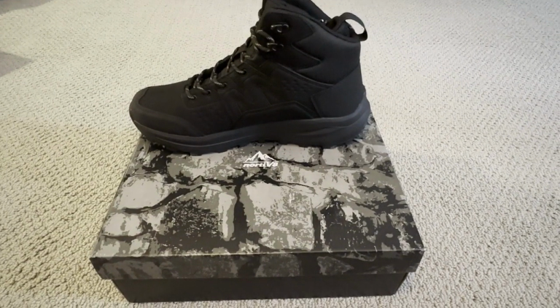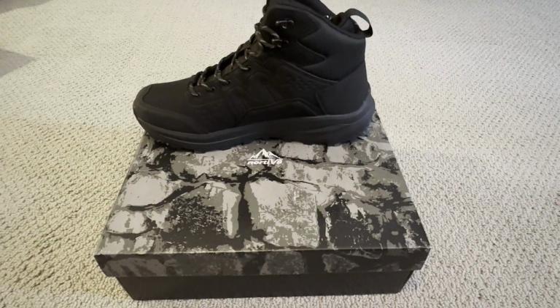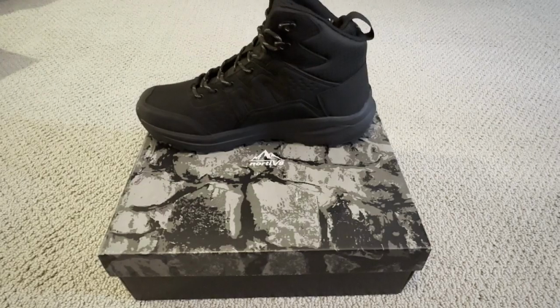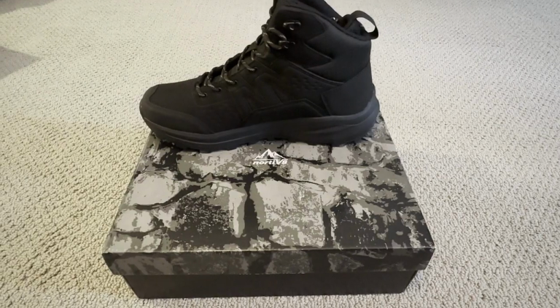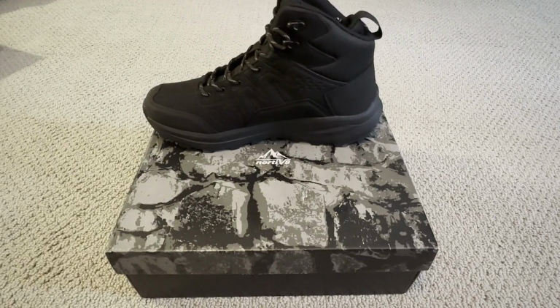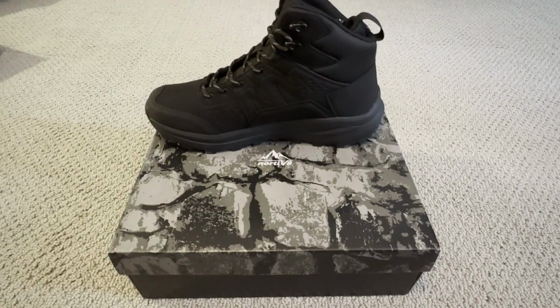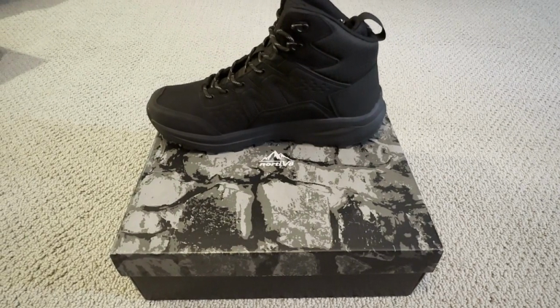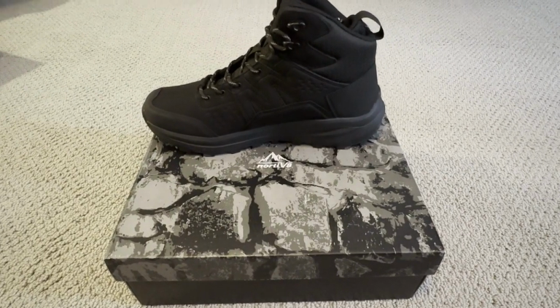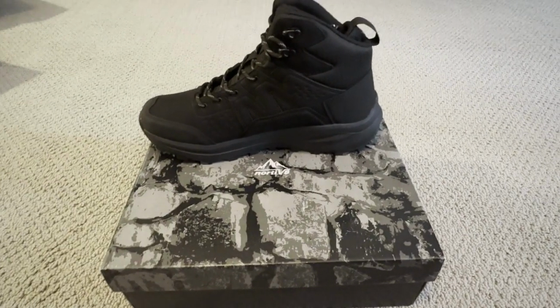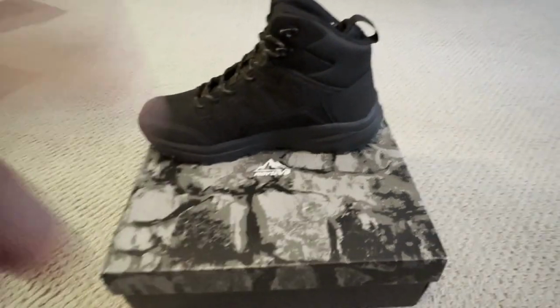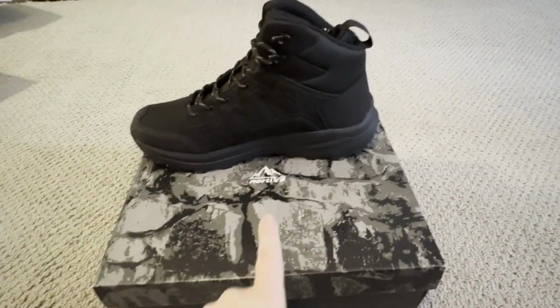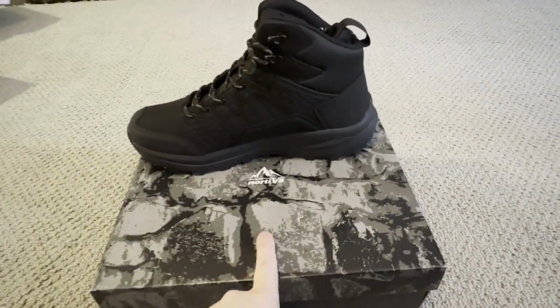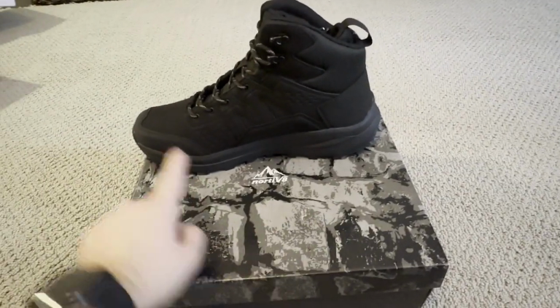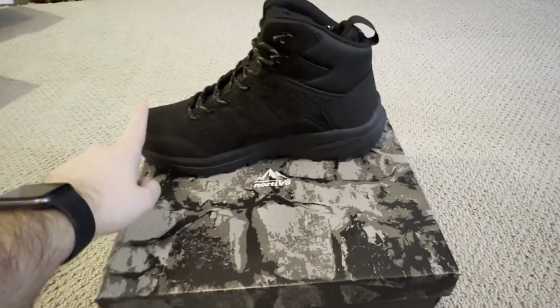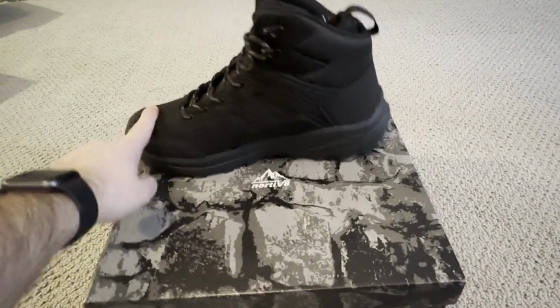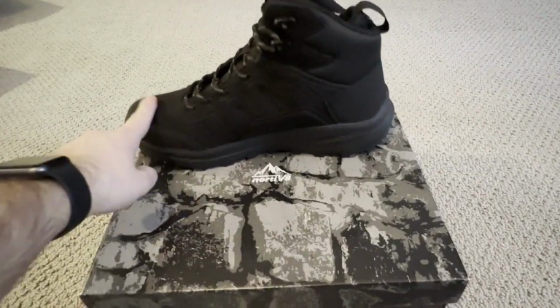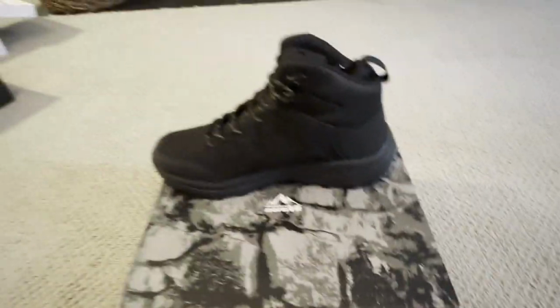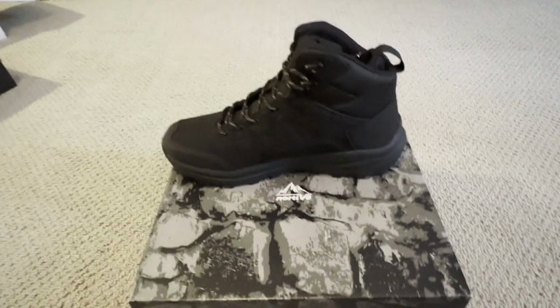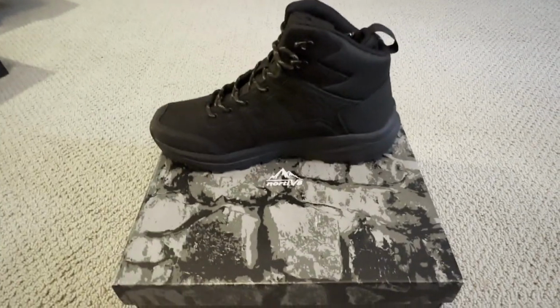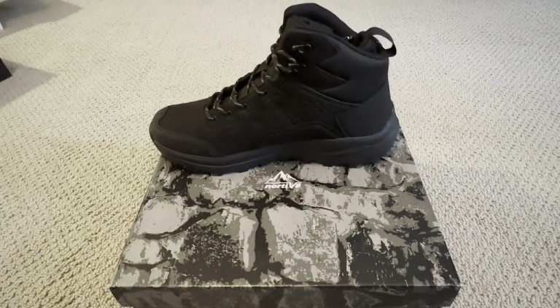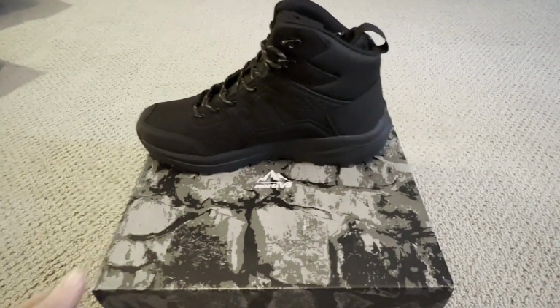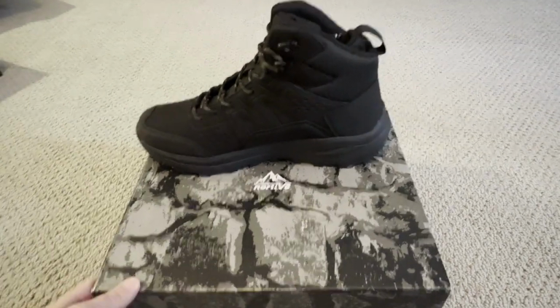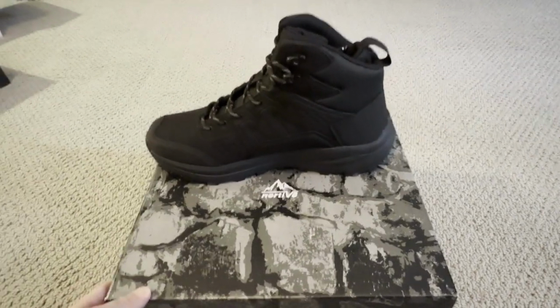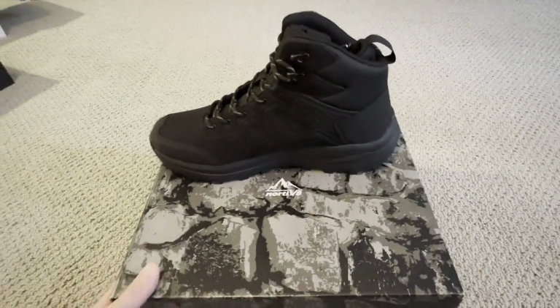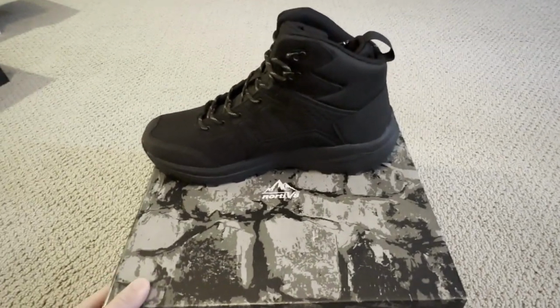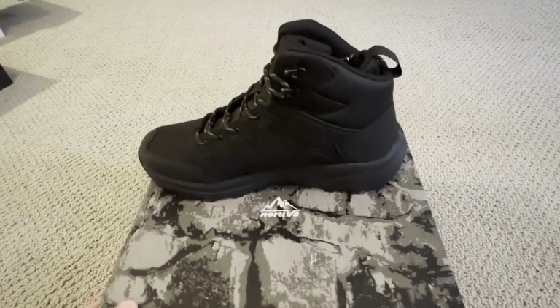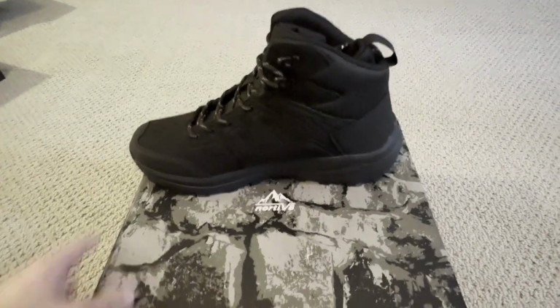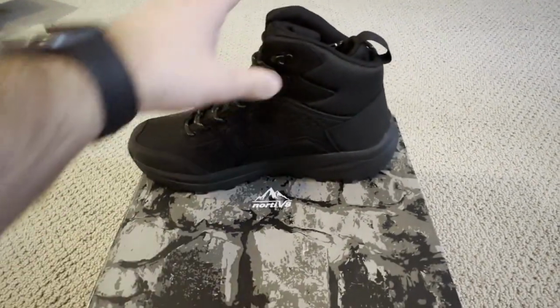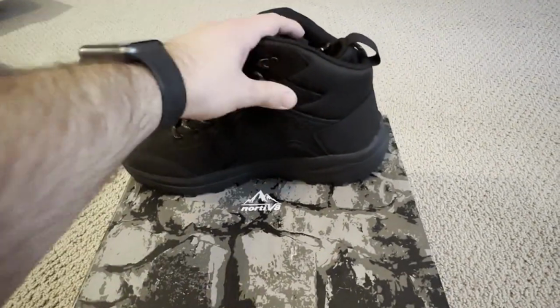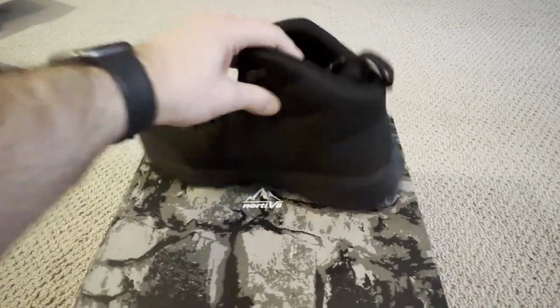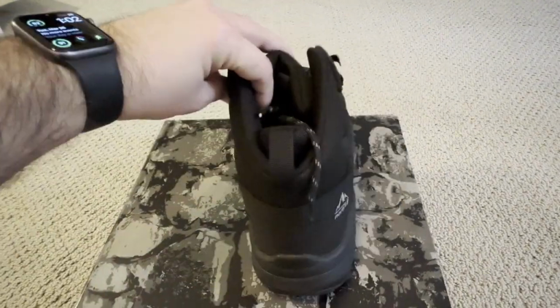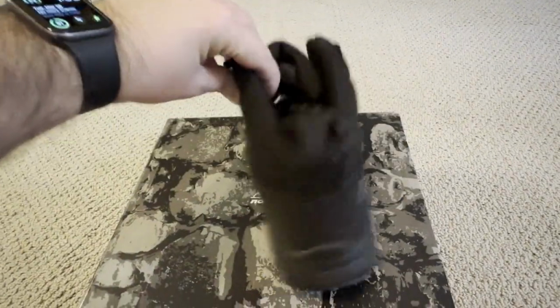What's up guys, this is Jake coming at you with a quick review of this Nordiv 8 men's hiking boot. This thing is a beast — it's going to give you a ton of support.